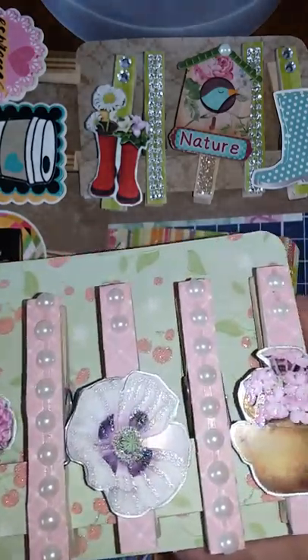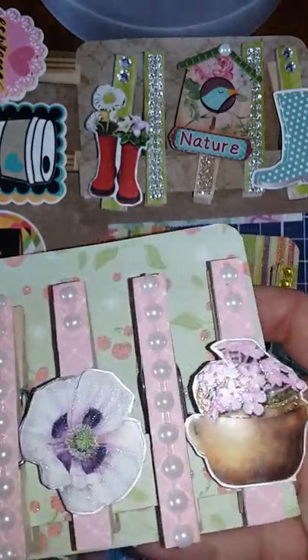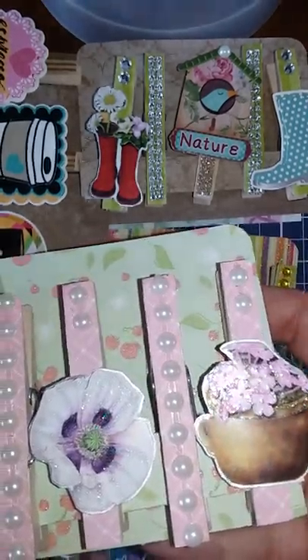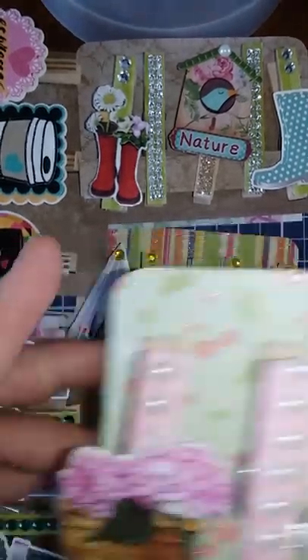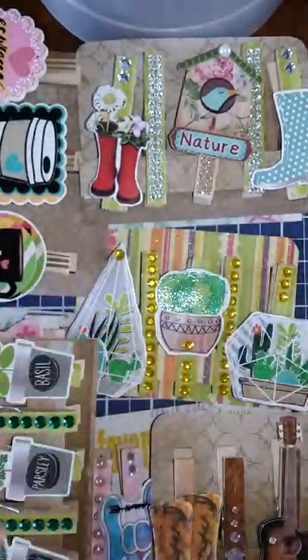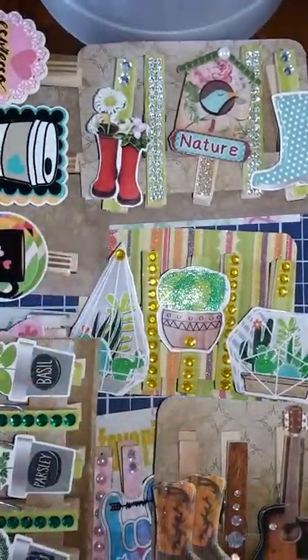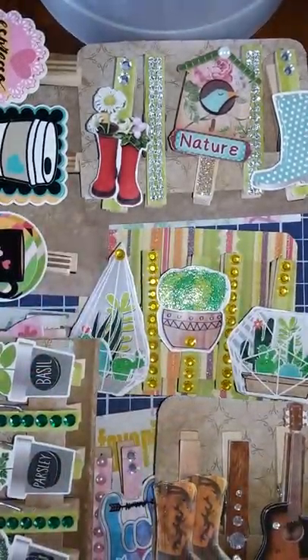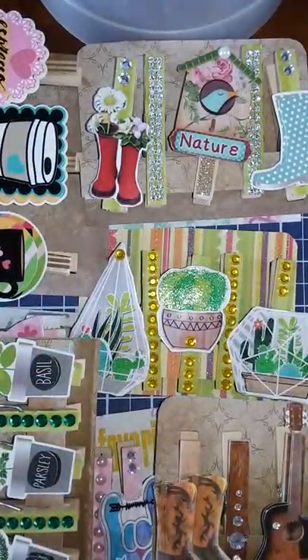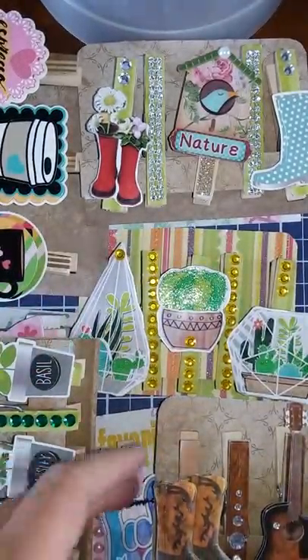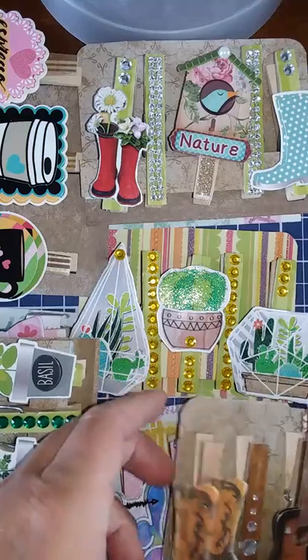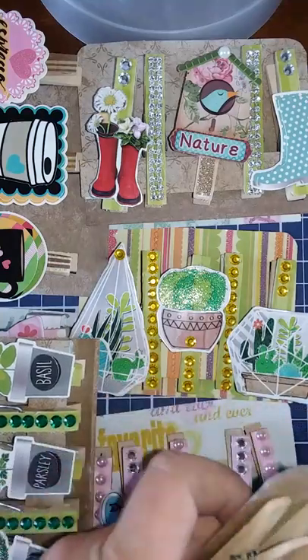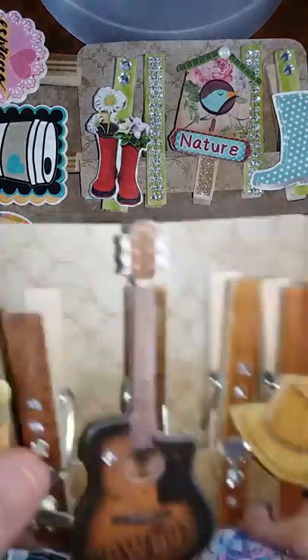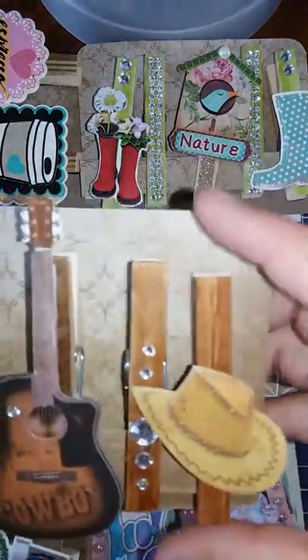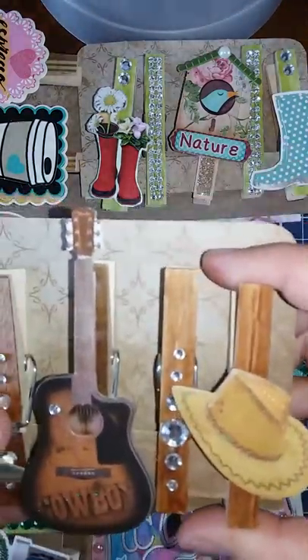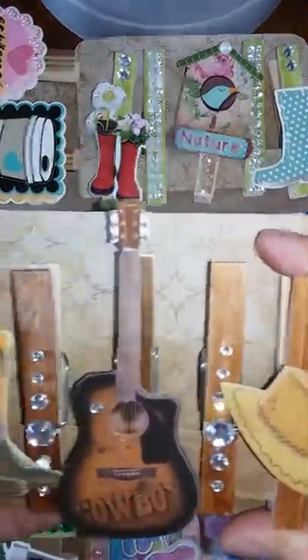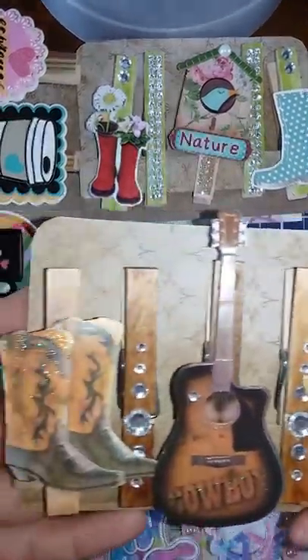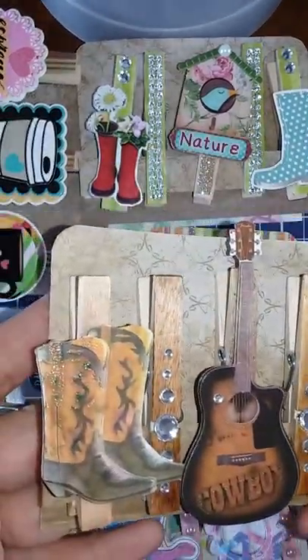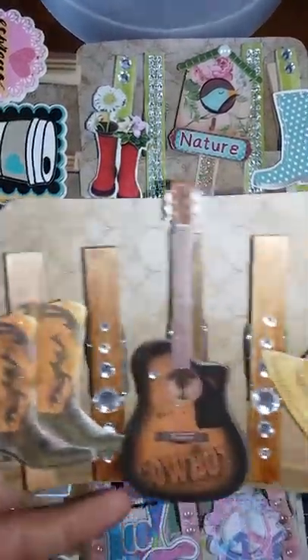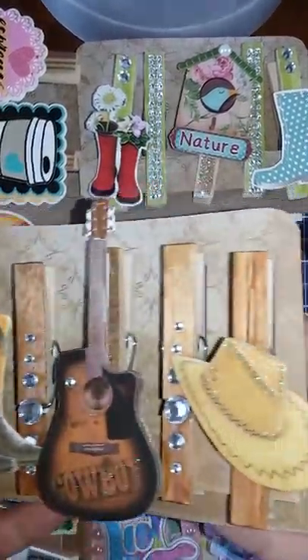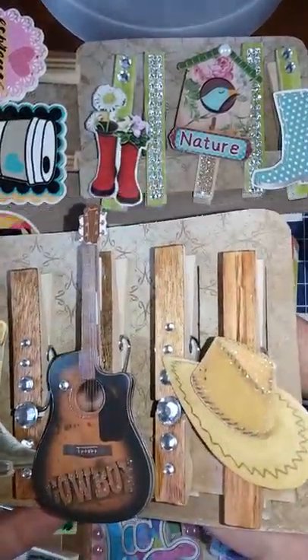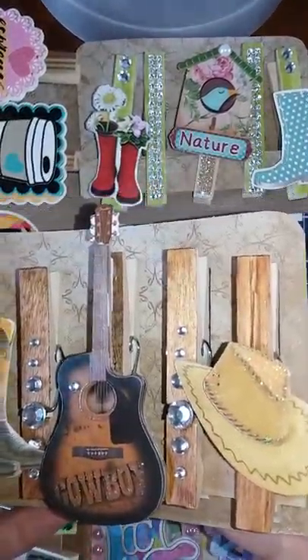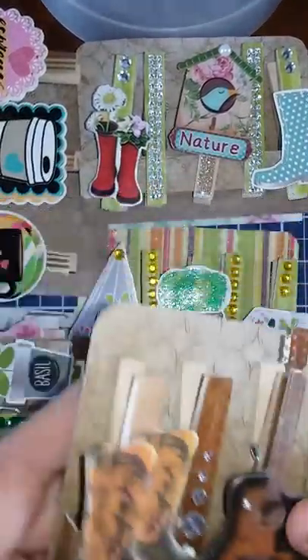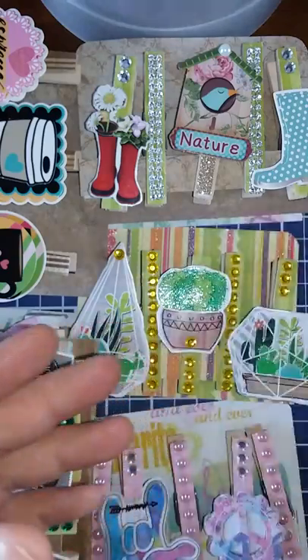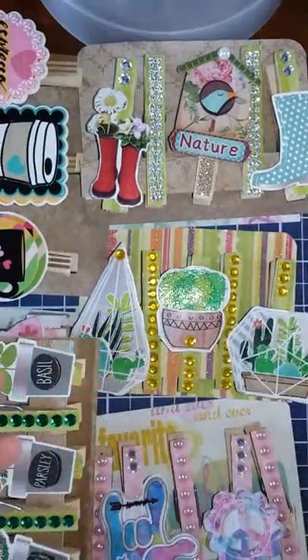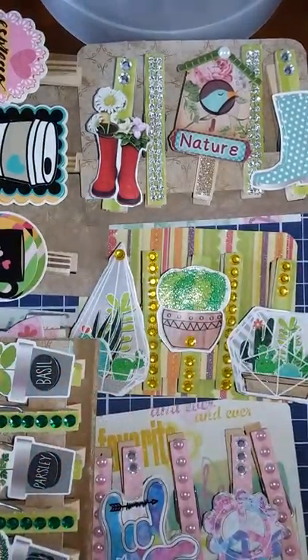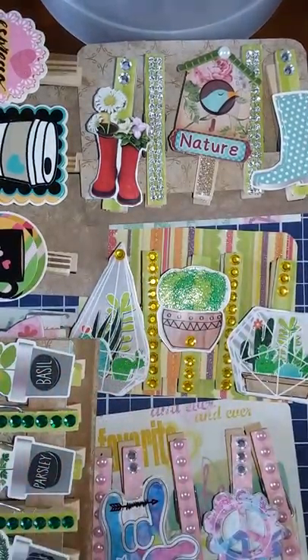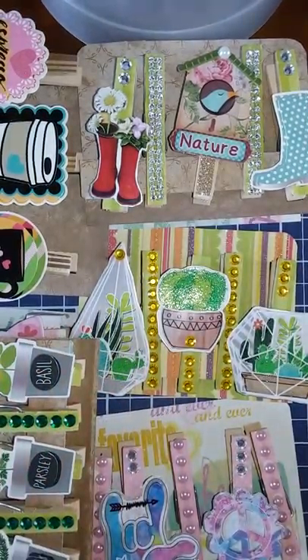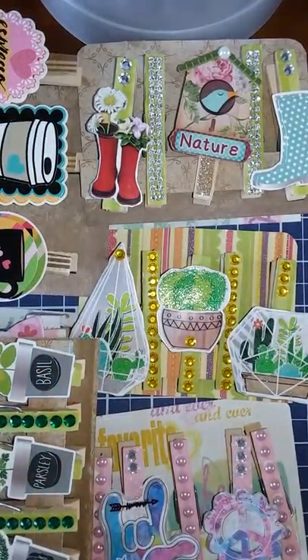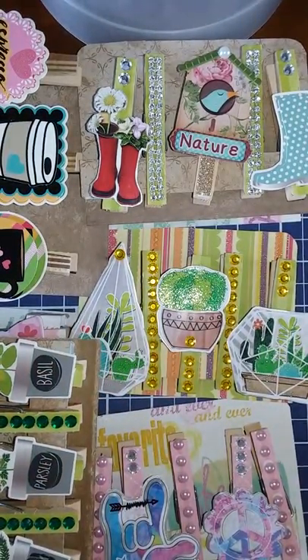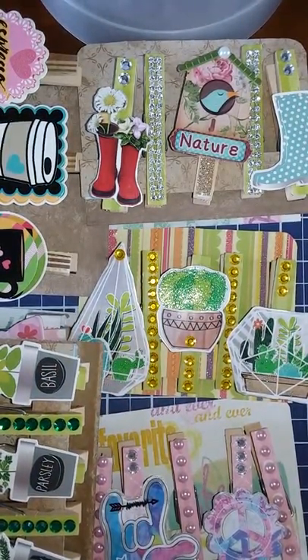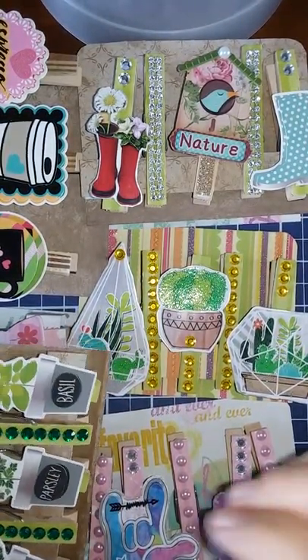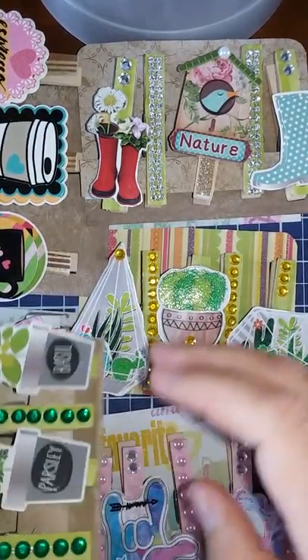This one's really pretty — I like this one. I have a variety here. I live in a small town, so there's a lot of cowboys, so I know these ones will go really well. Most of the stickers are the three-dimensional stickers.